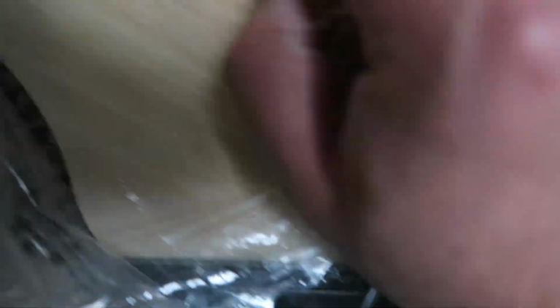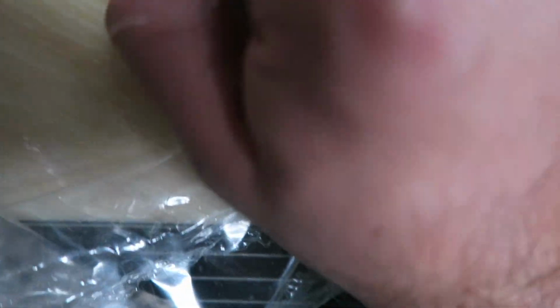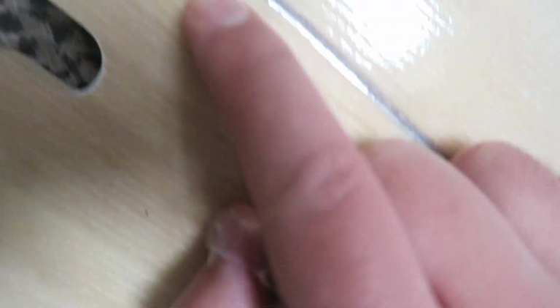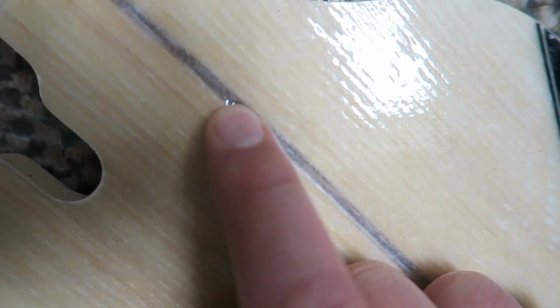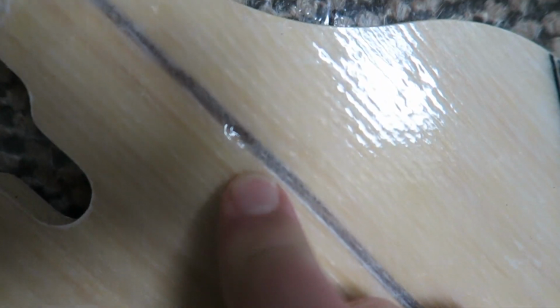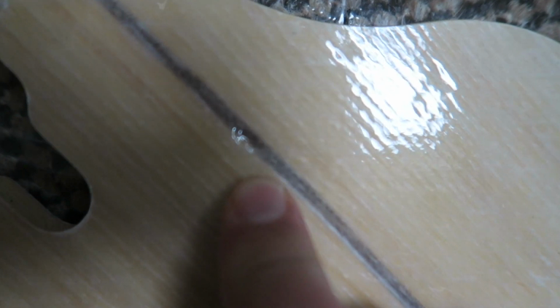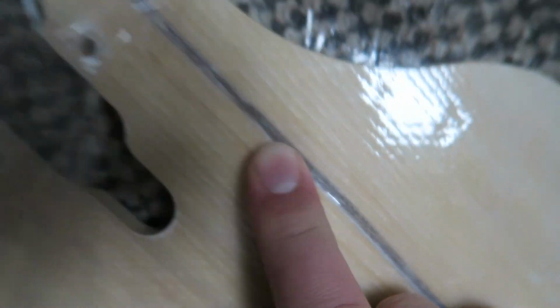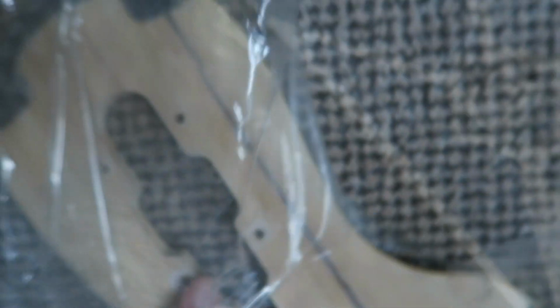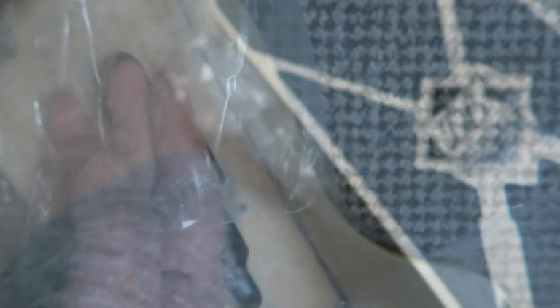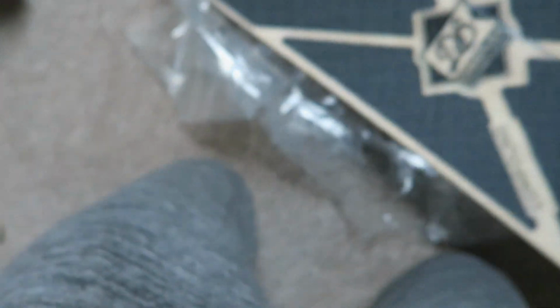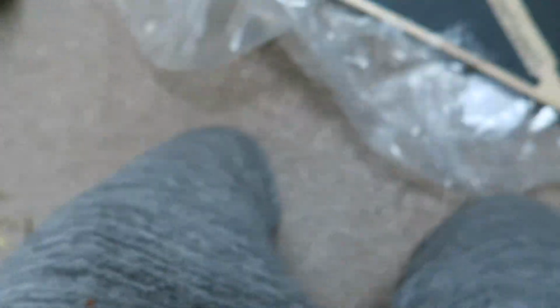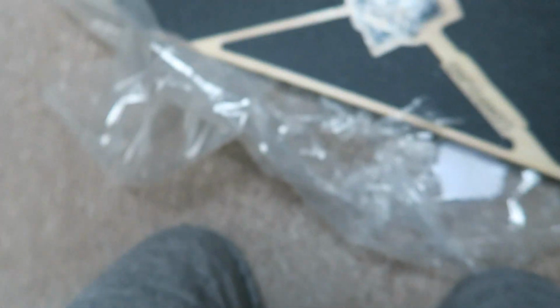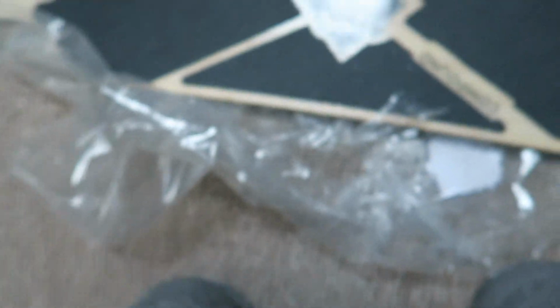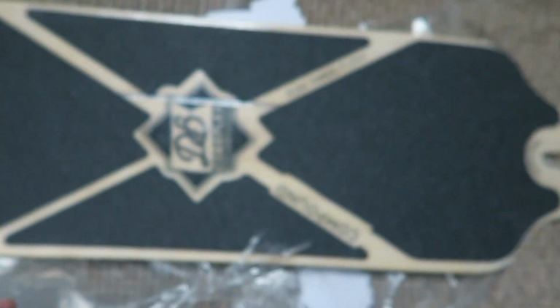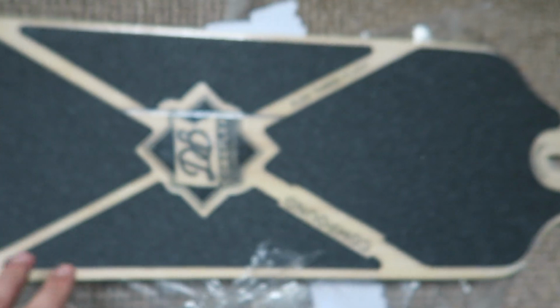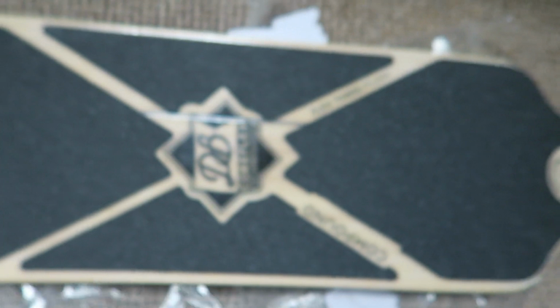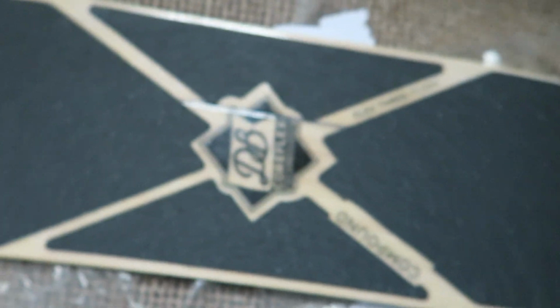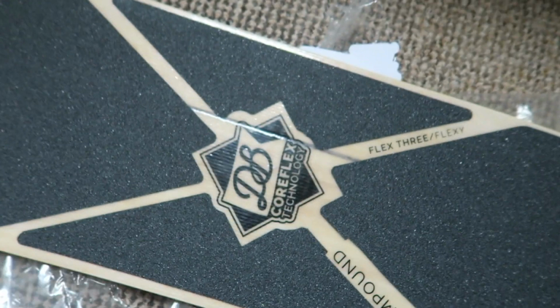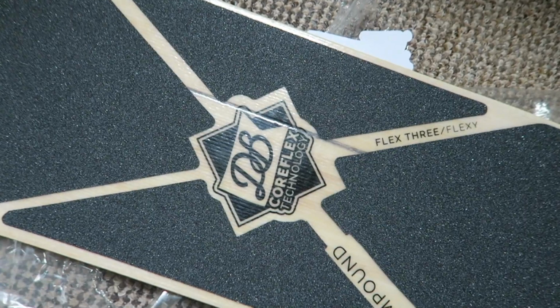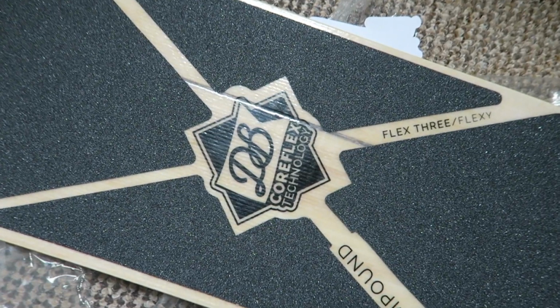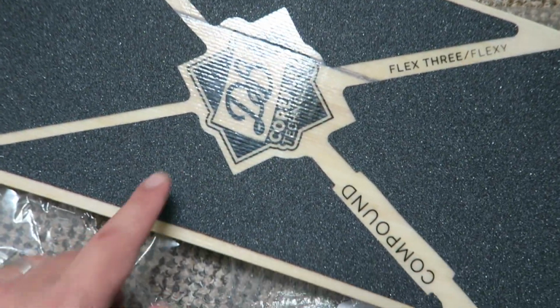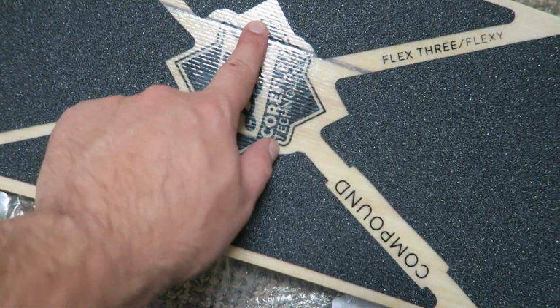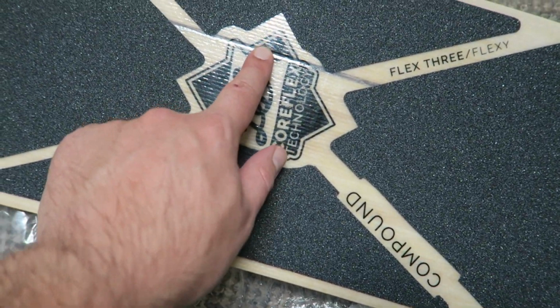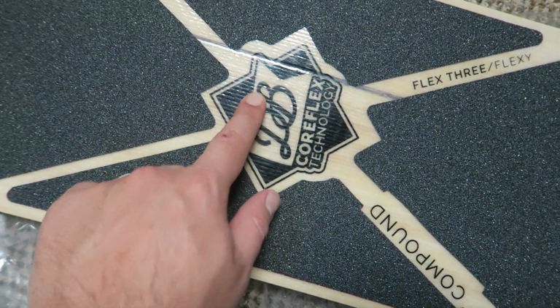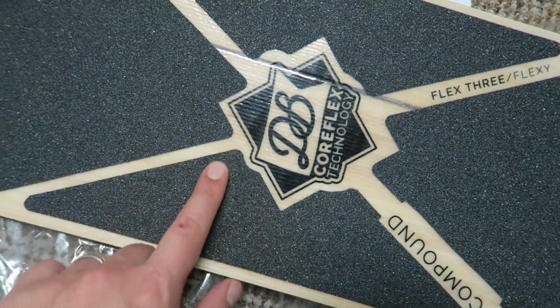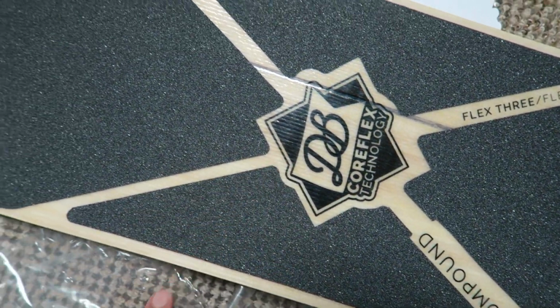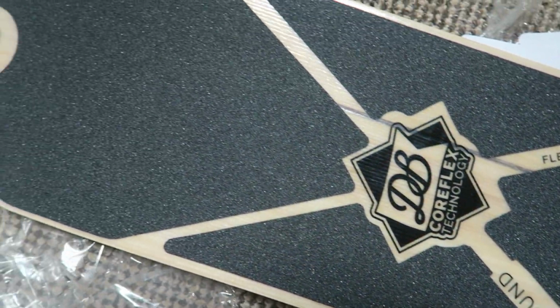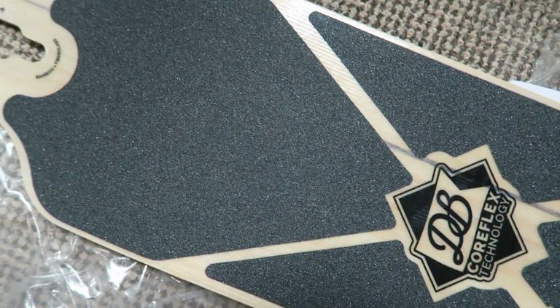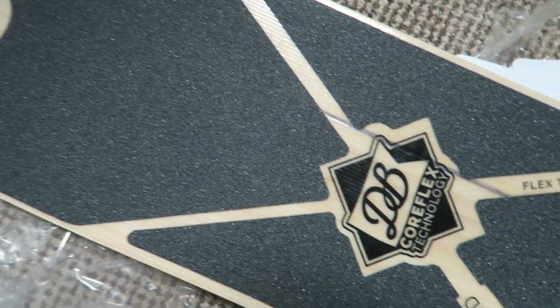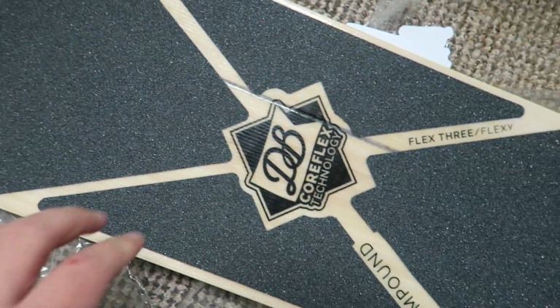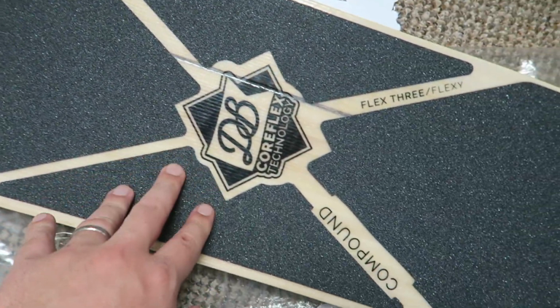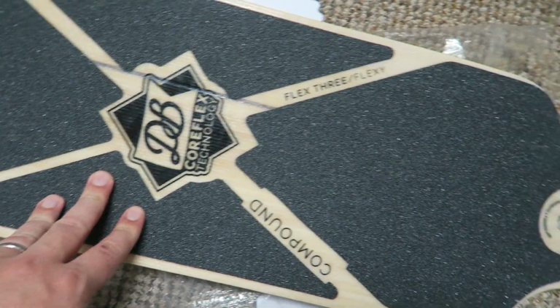You'll also notice that there's a little bit of a divot in the deck but that shouldn't make any difference either. I imagine that just through use there's probably going to be a few more knocks and dents as I use it.